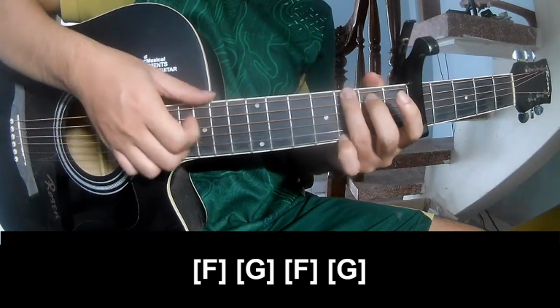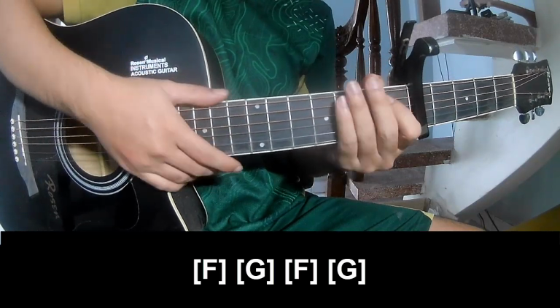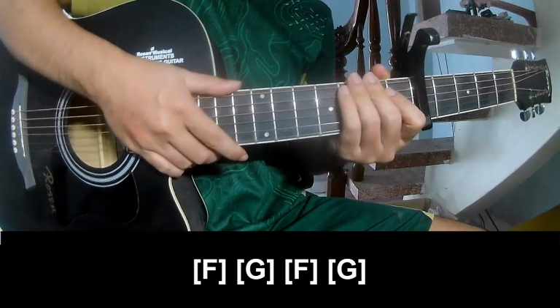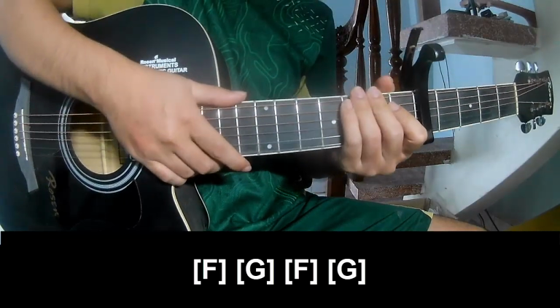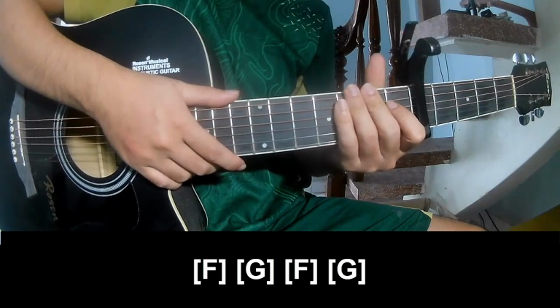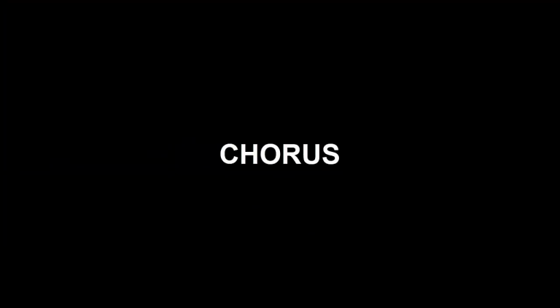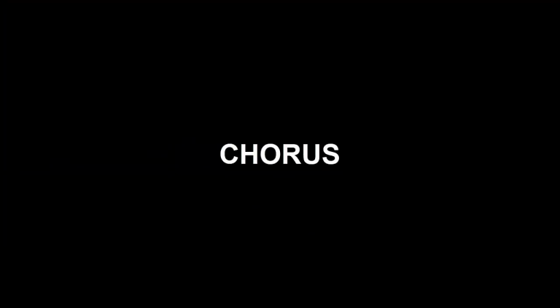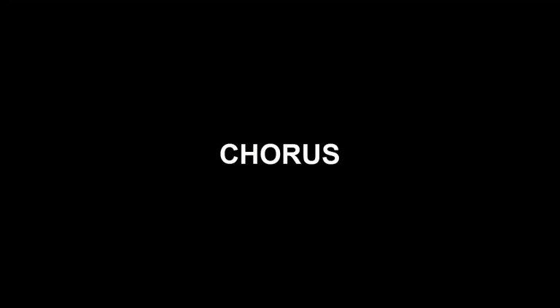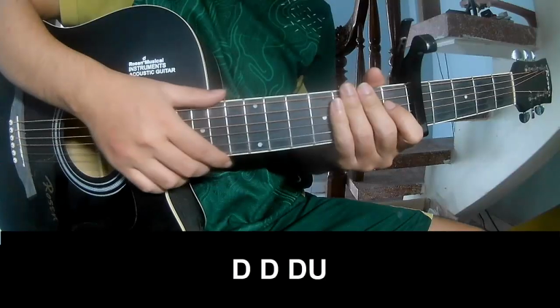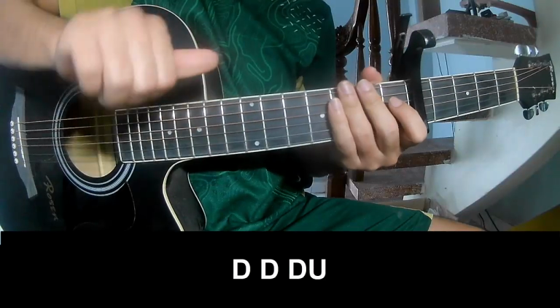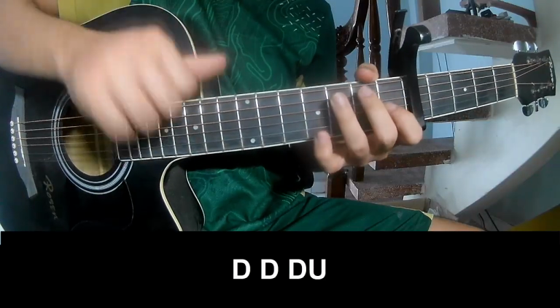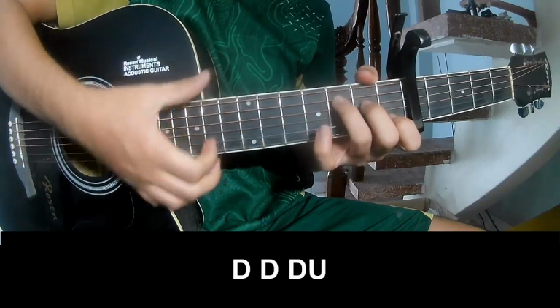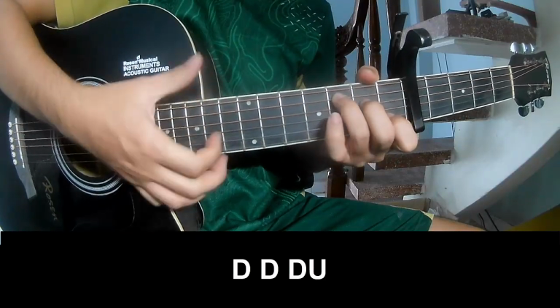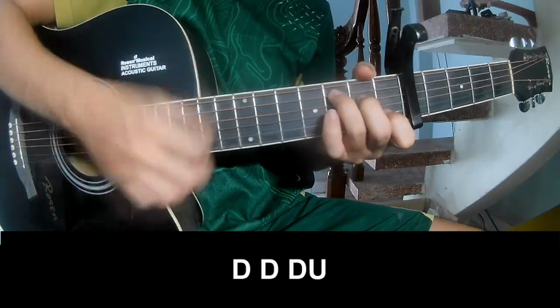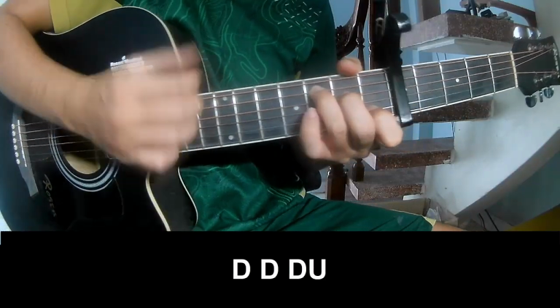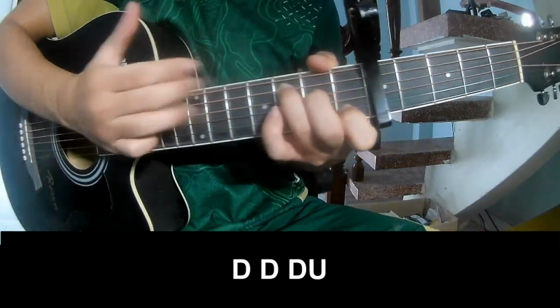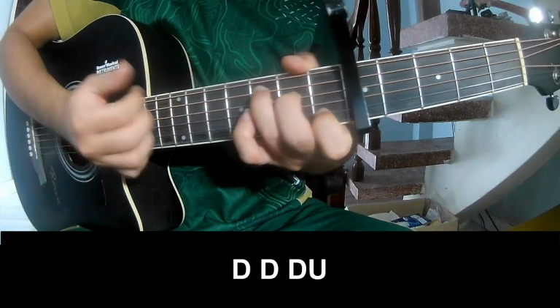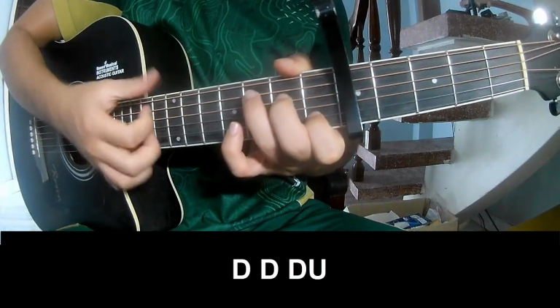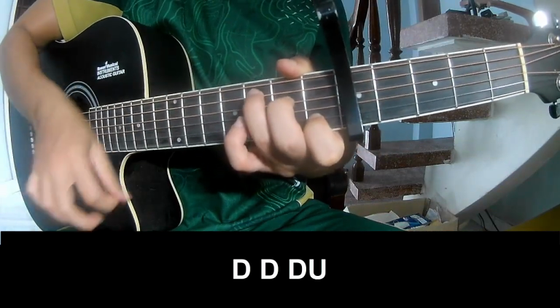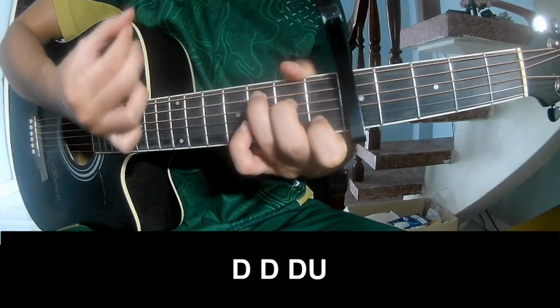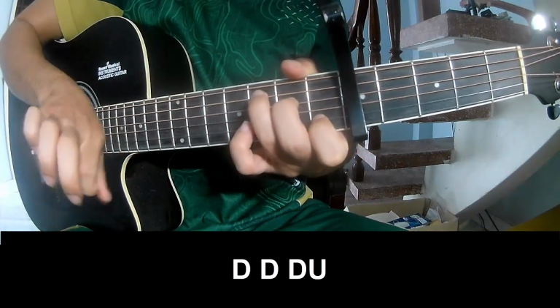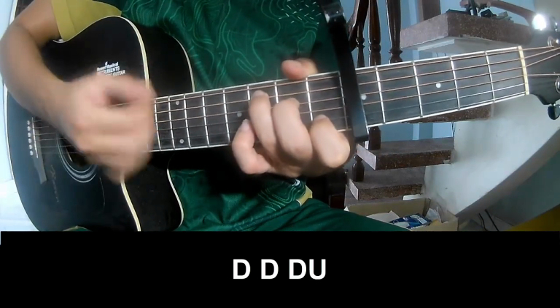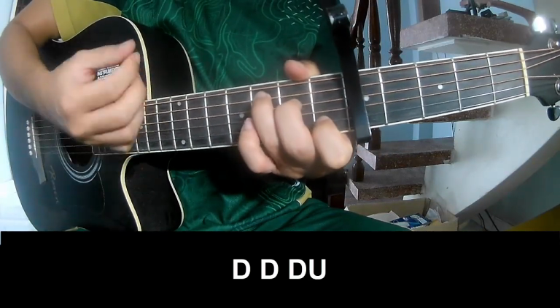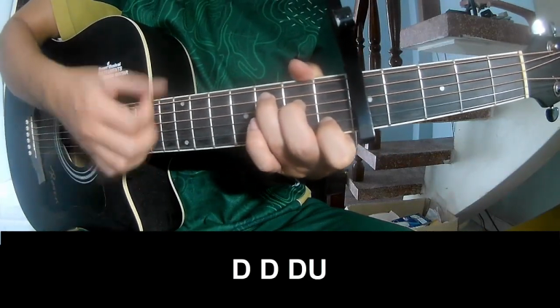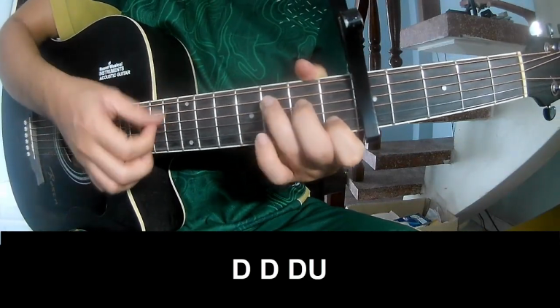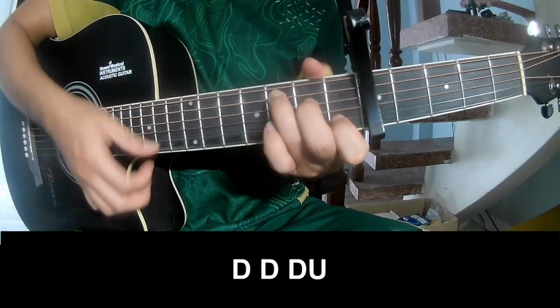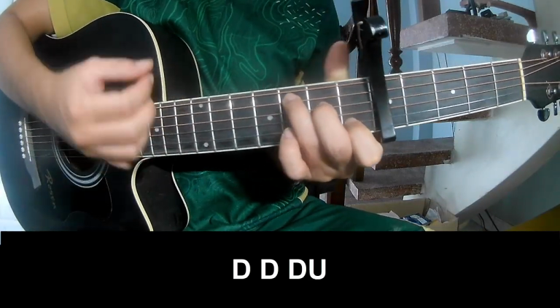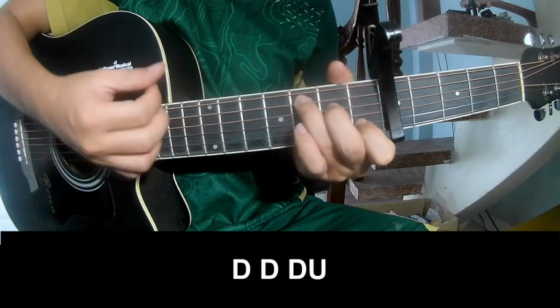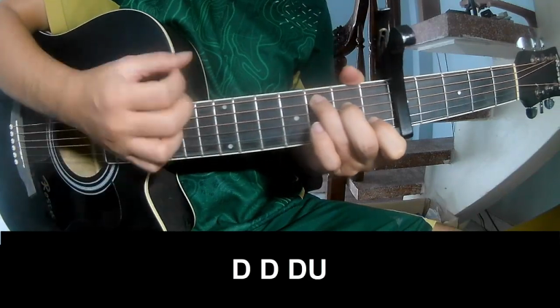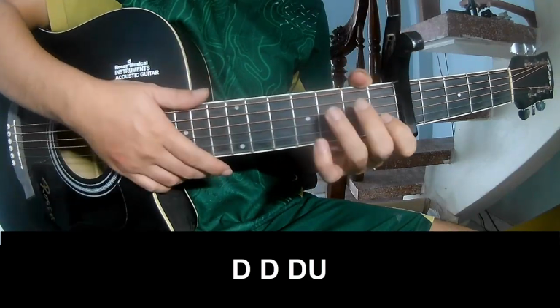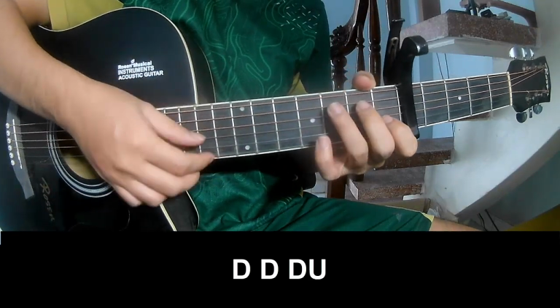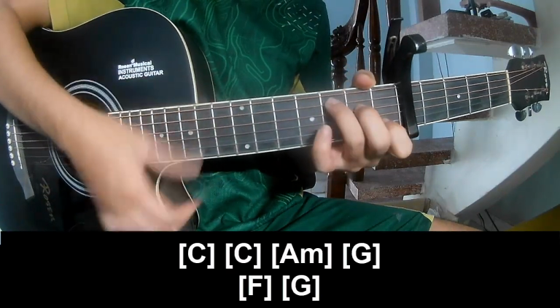The strum pattern is the same way for each chord. As you play: Down, Down, Up, Up, Down, Down. Down, Down, Up, Down, Down, Up. As you play along C.